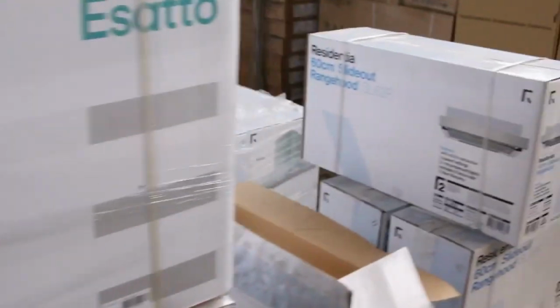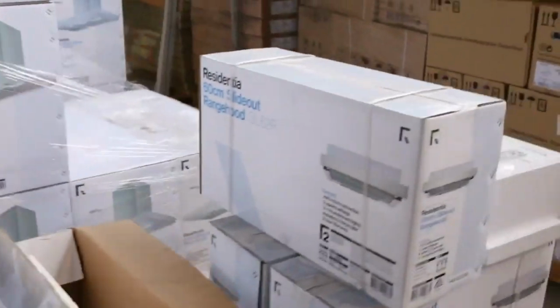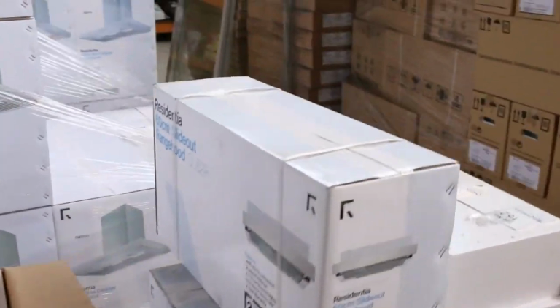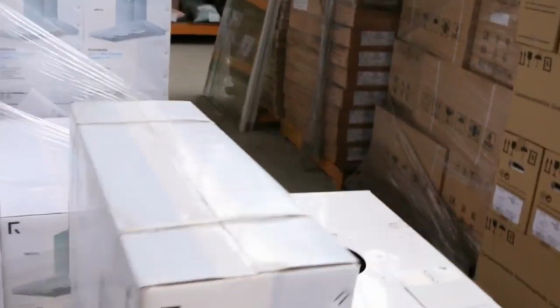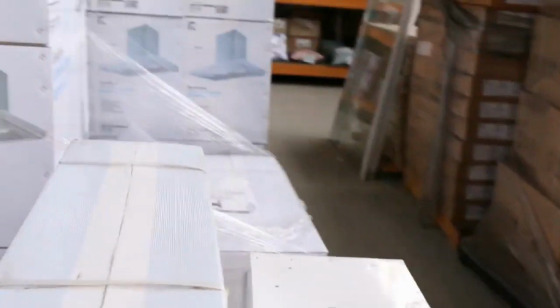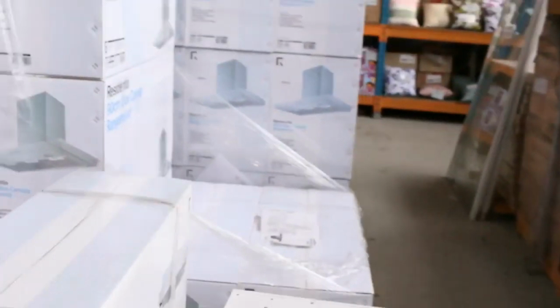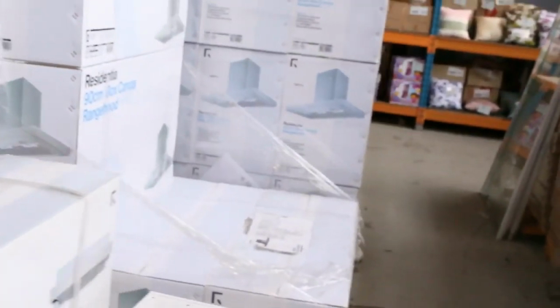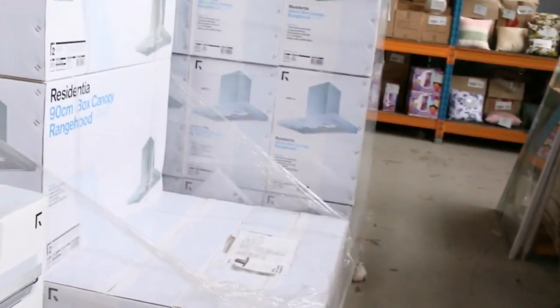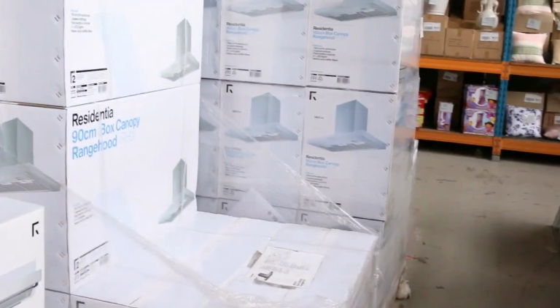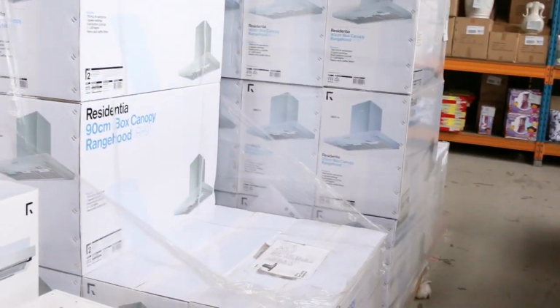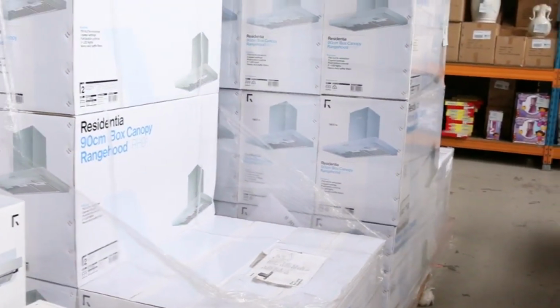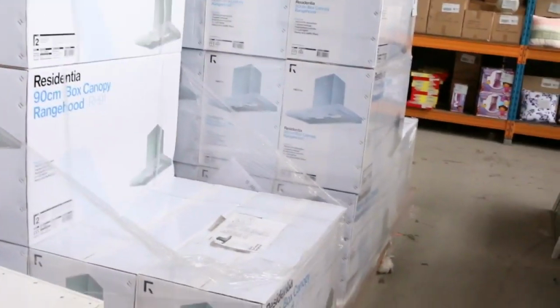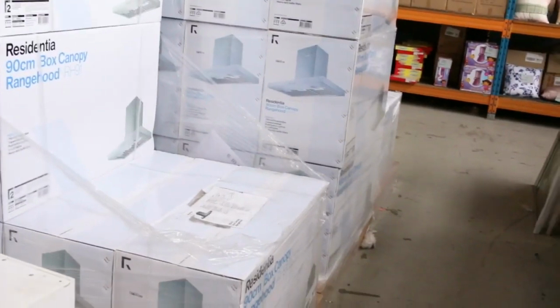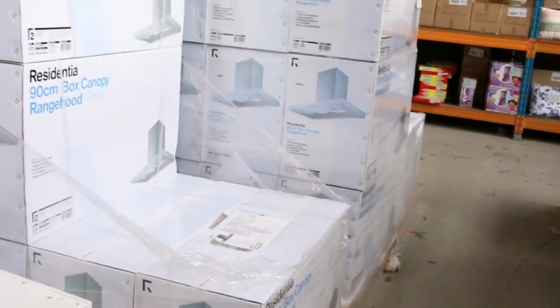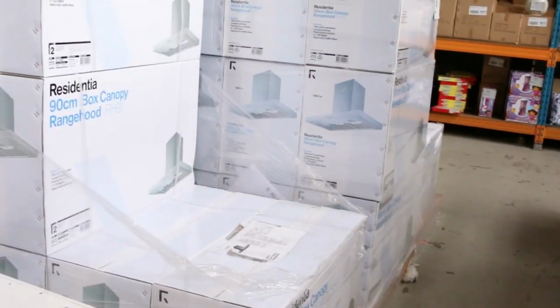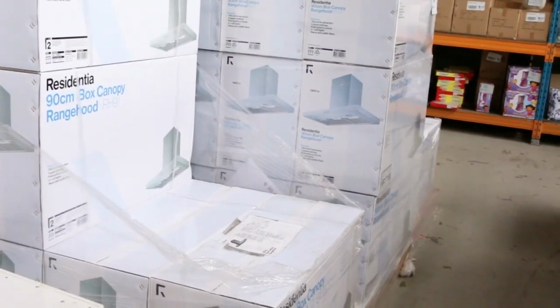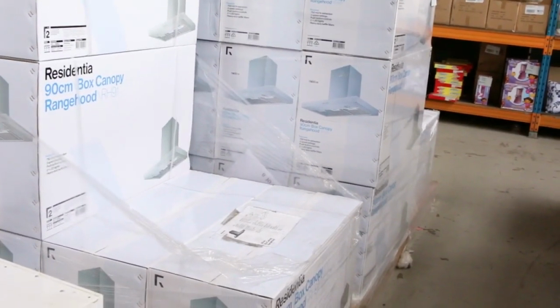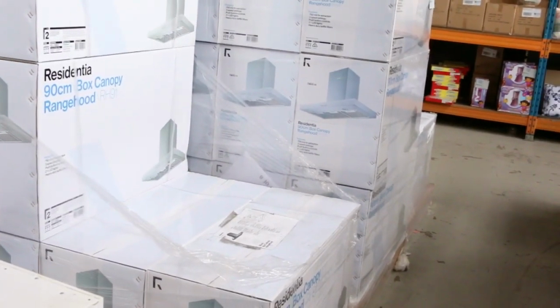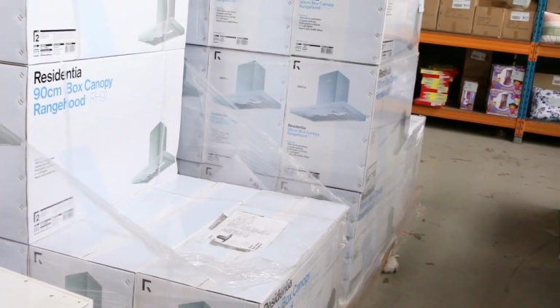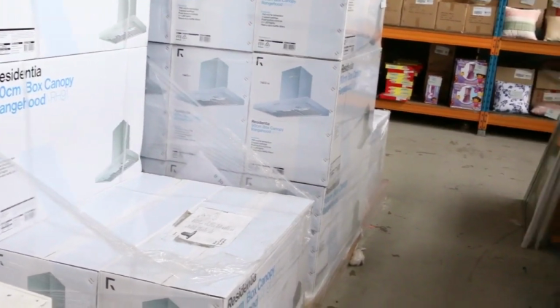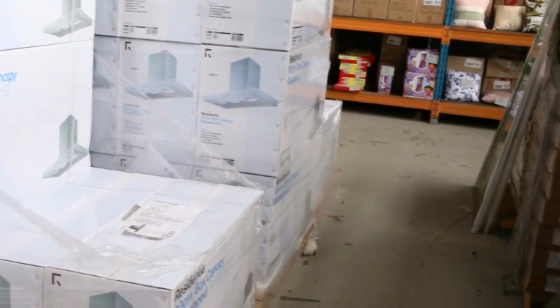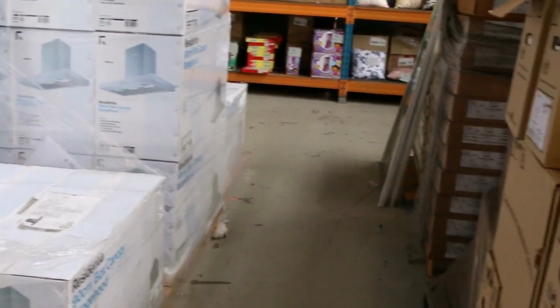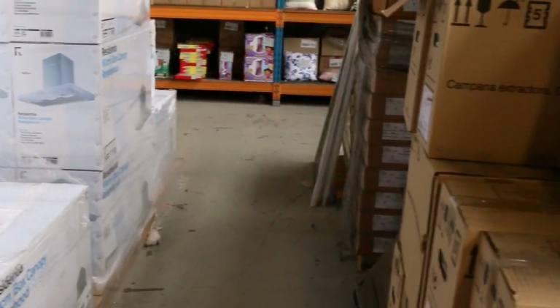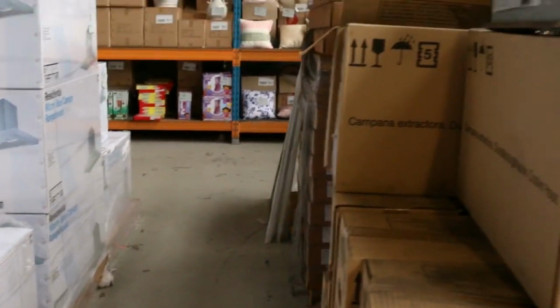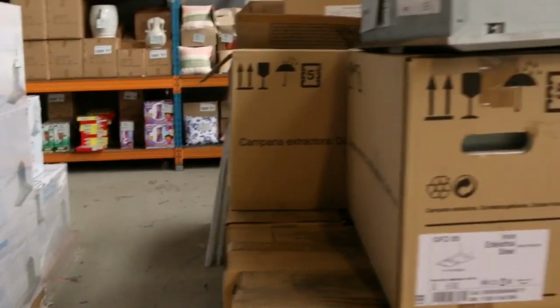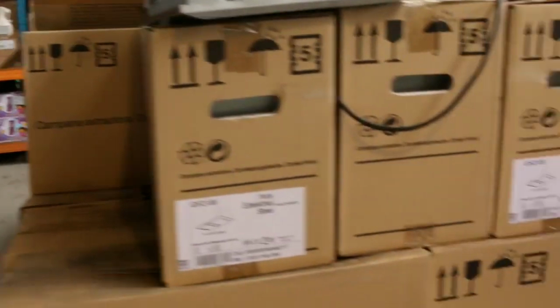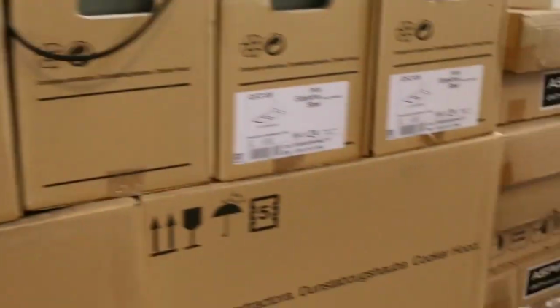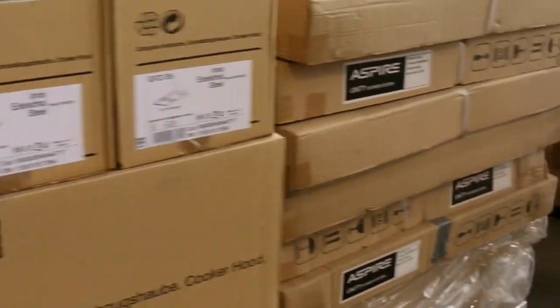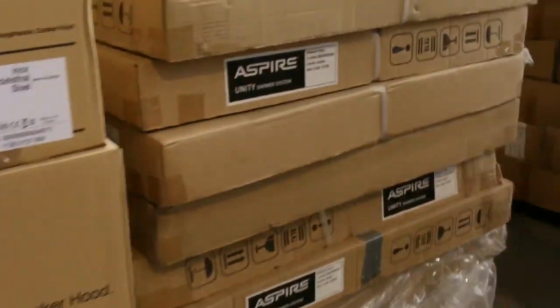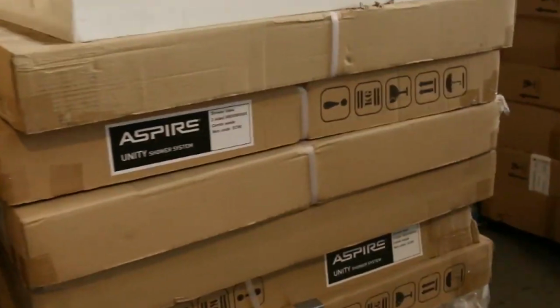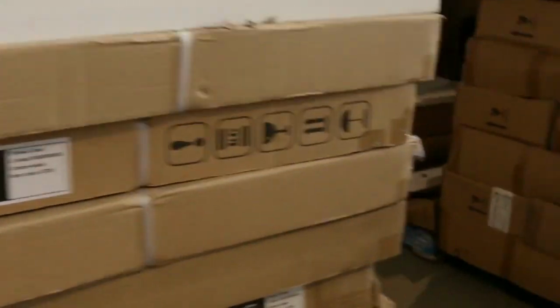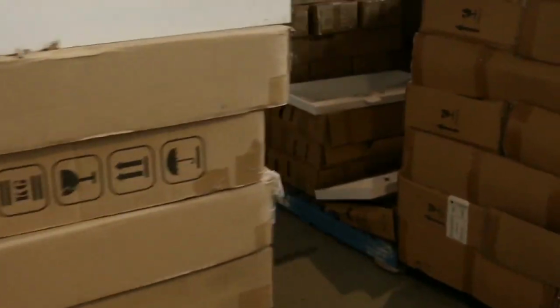Heaps of range hoods — if you need a range hood, look no further than Fowles. We've got every size, every shape, nothing over about two fifty and most of them something with a one in it. Really good buying on the range hoods tomorrow.